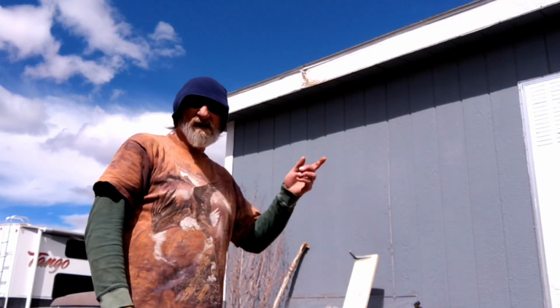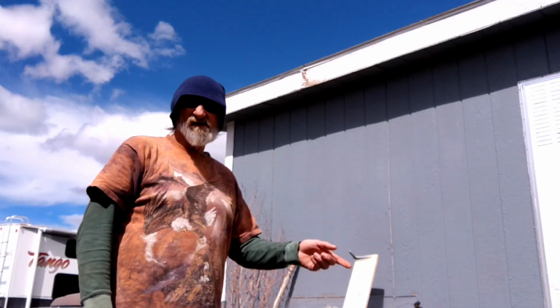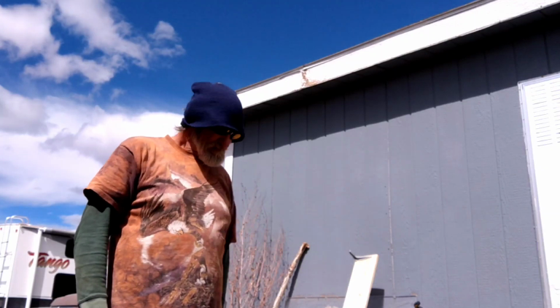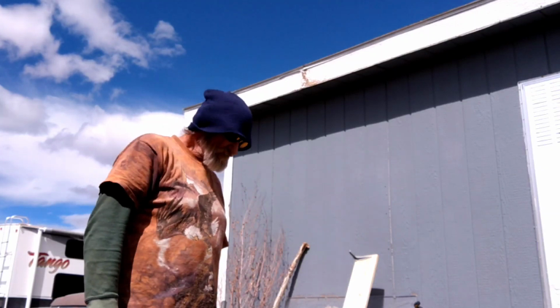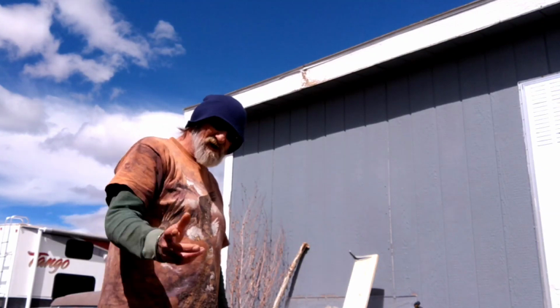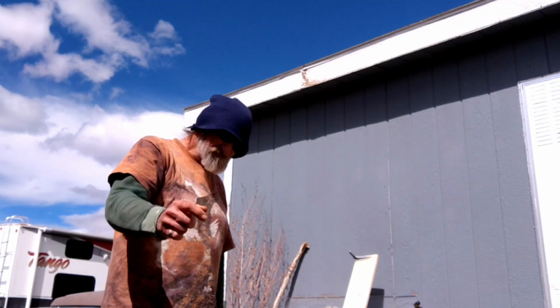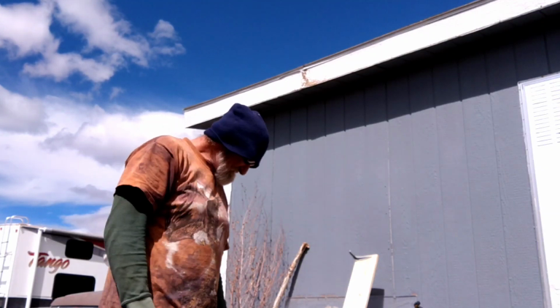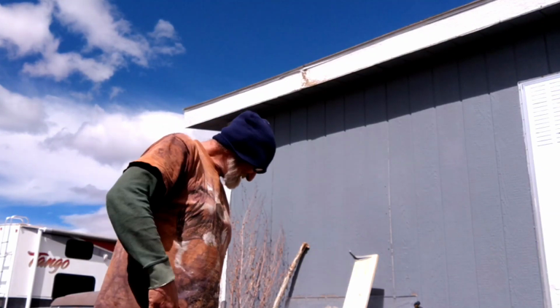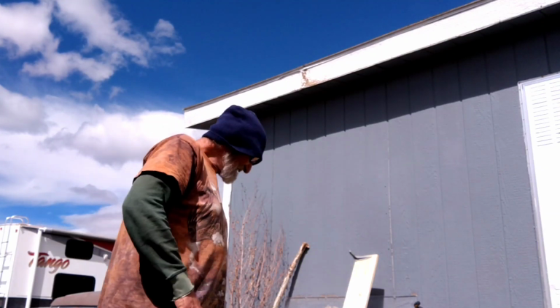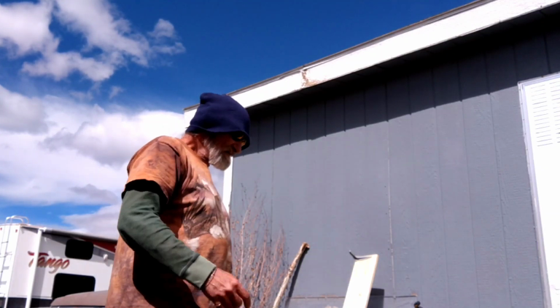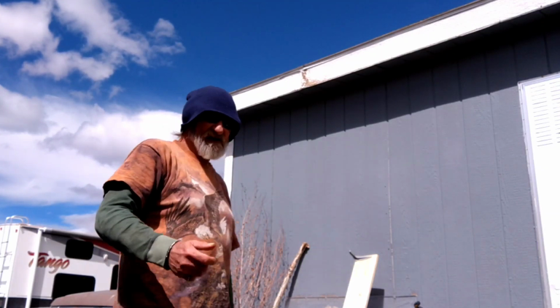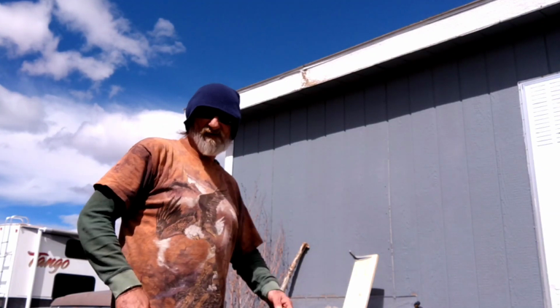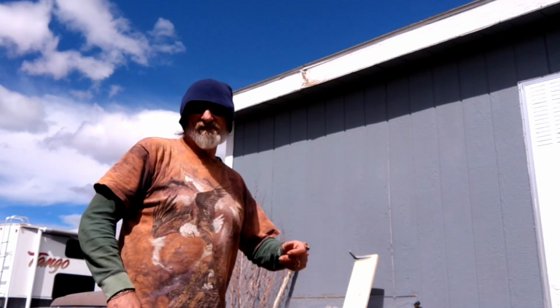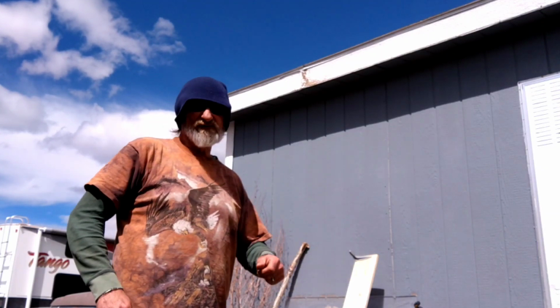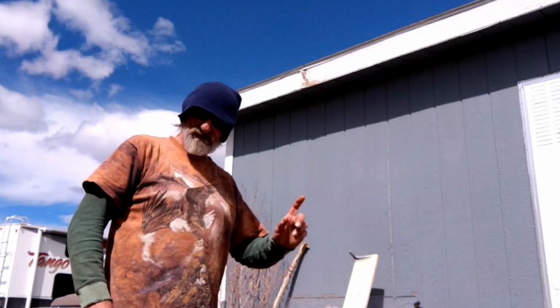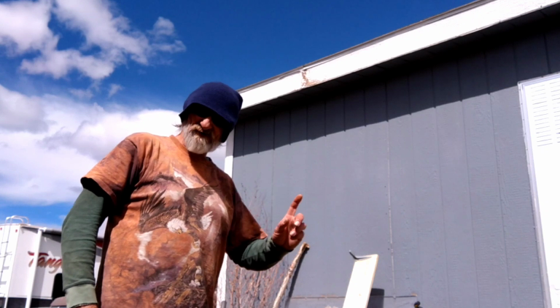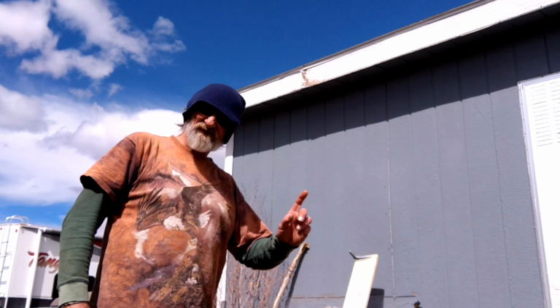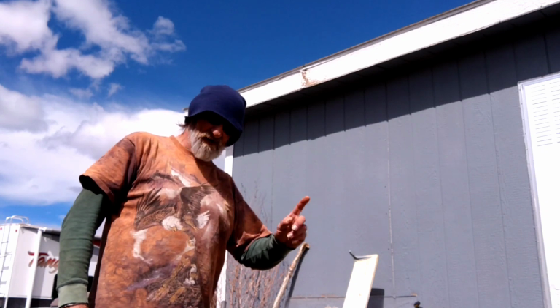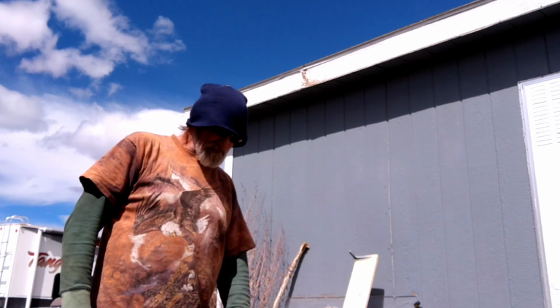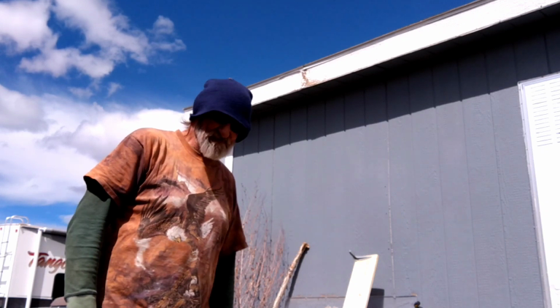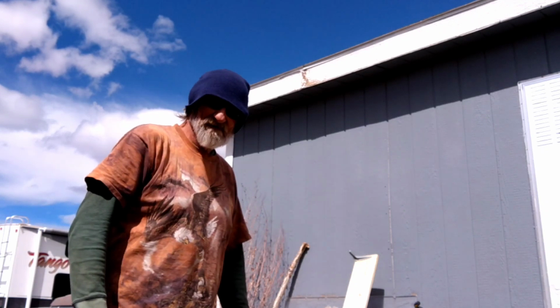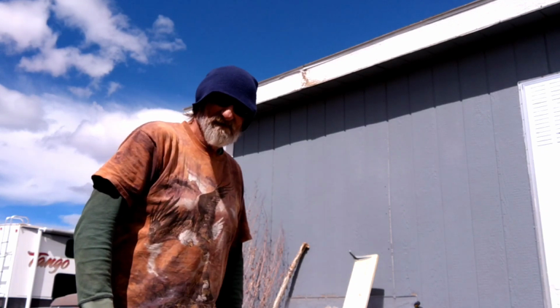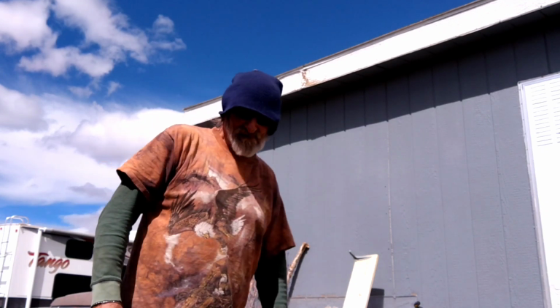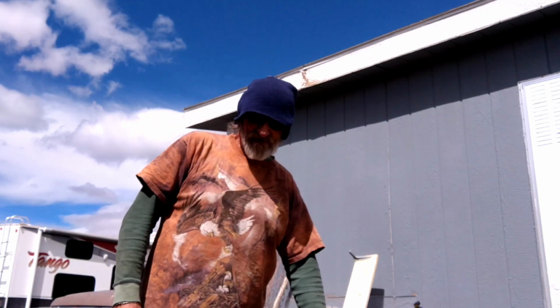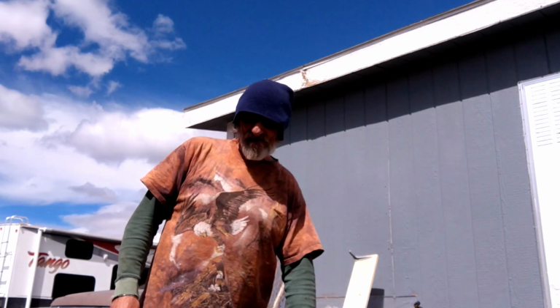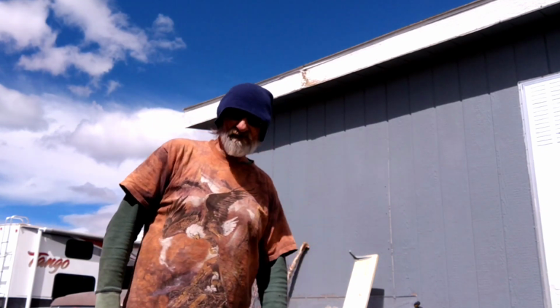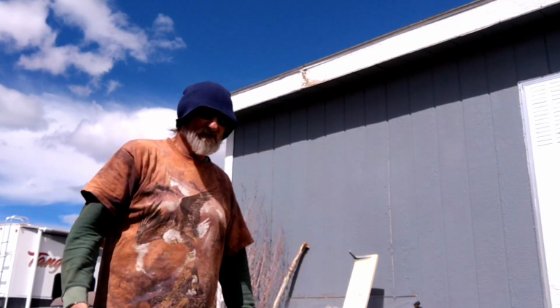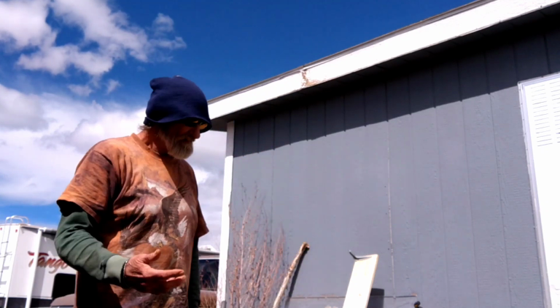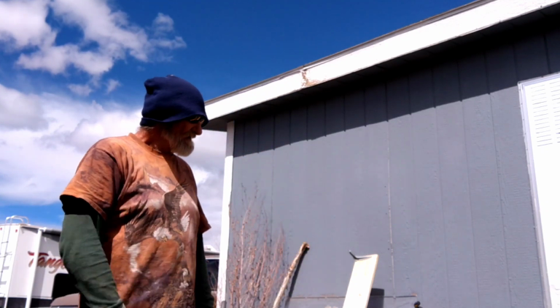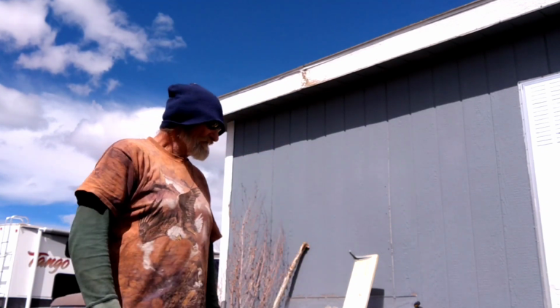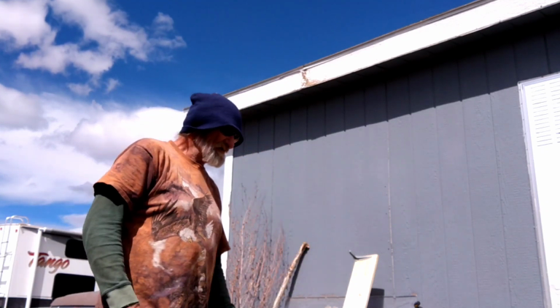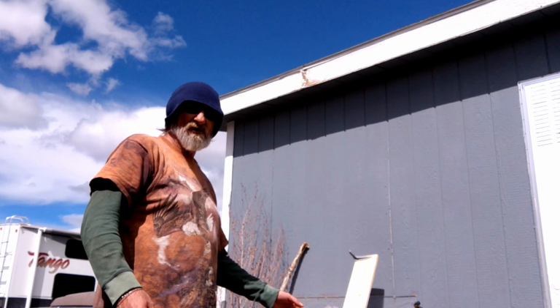Hello, it's me Brian. Today this might be an interesting topic, but today we're going to talk about your truck.